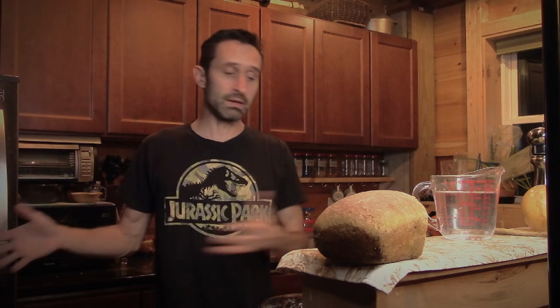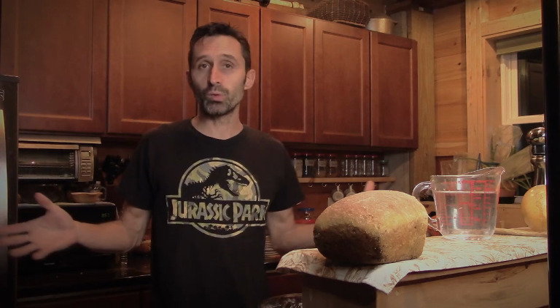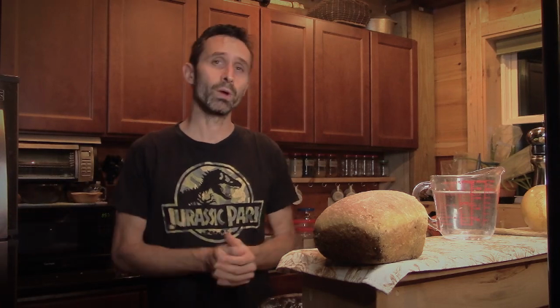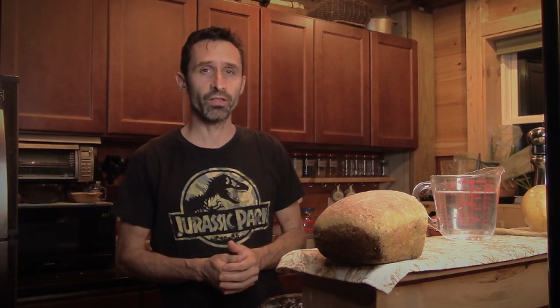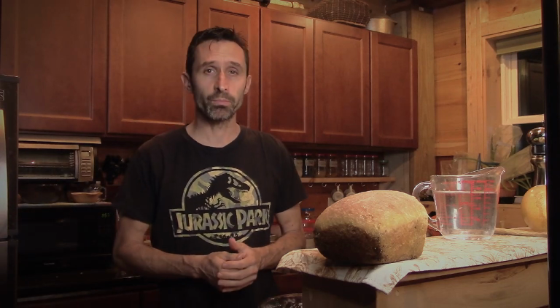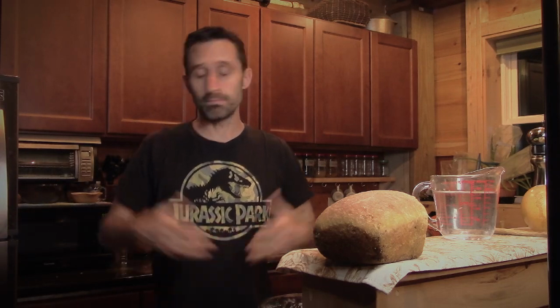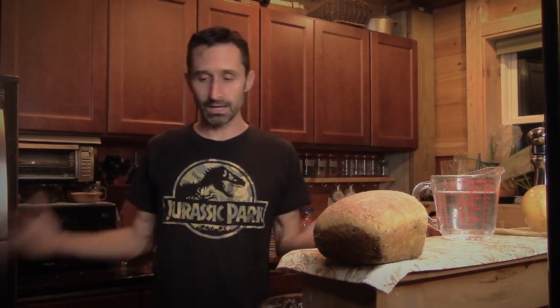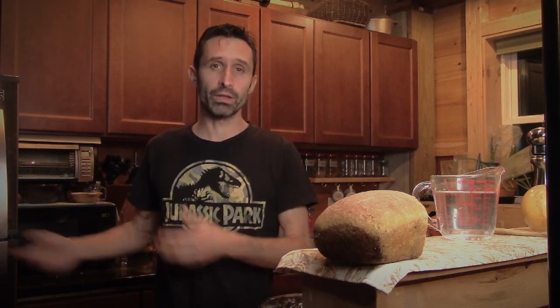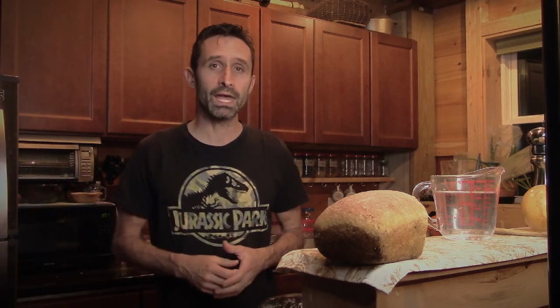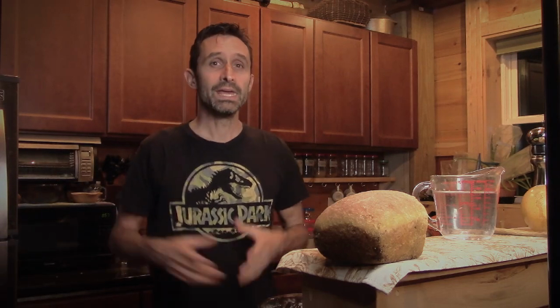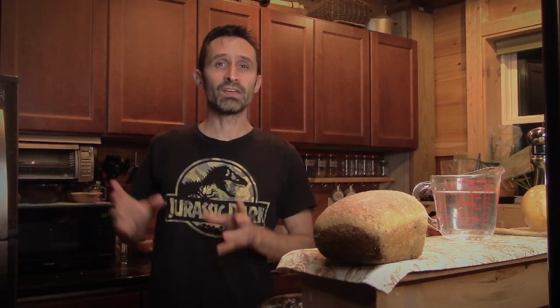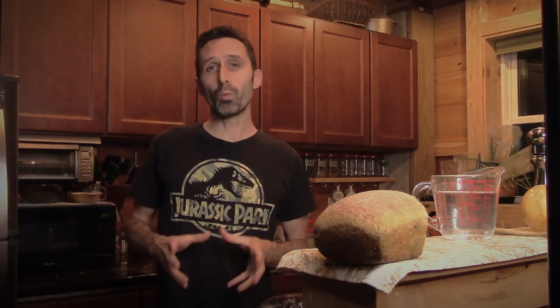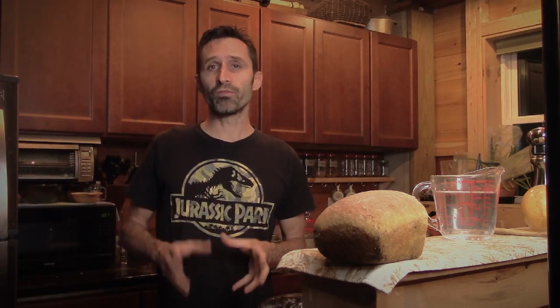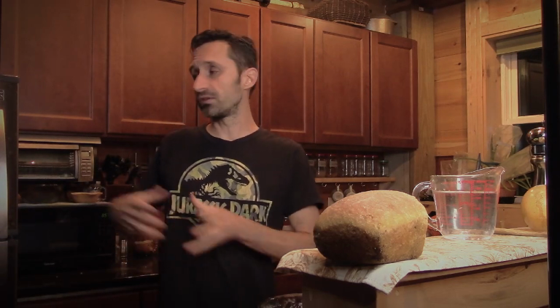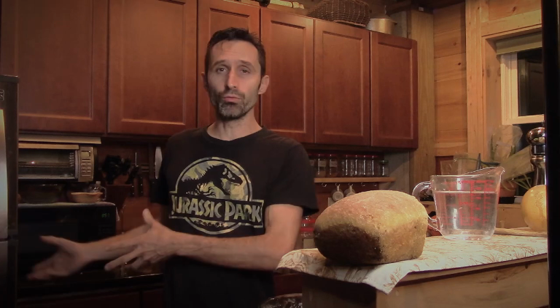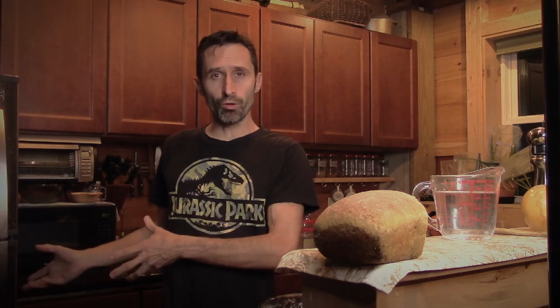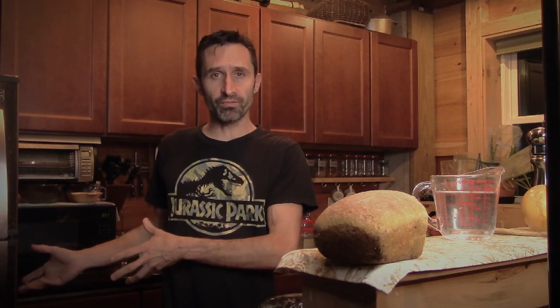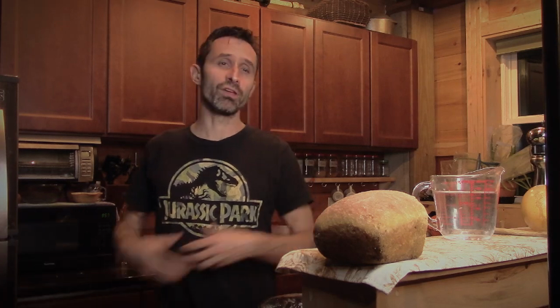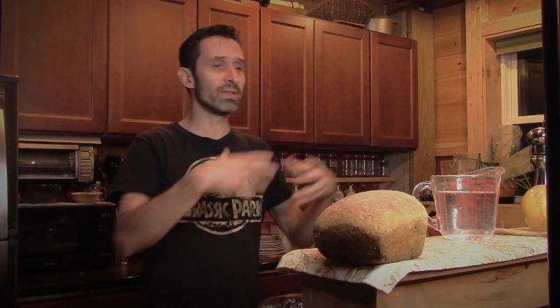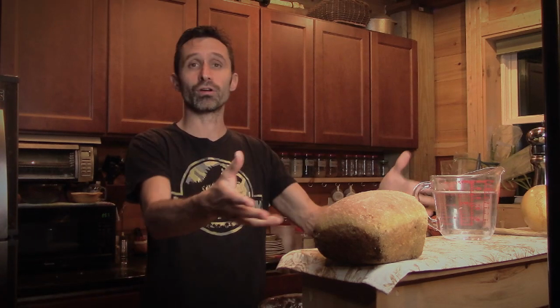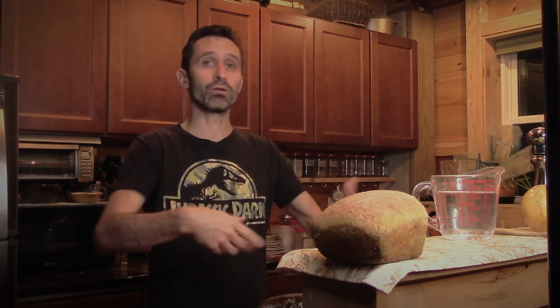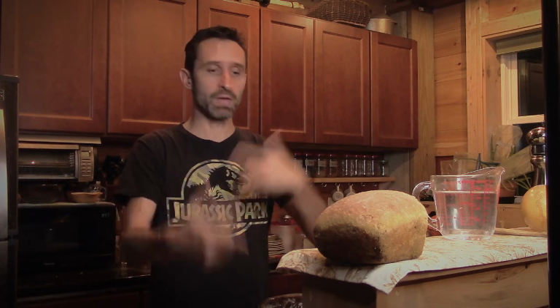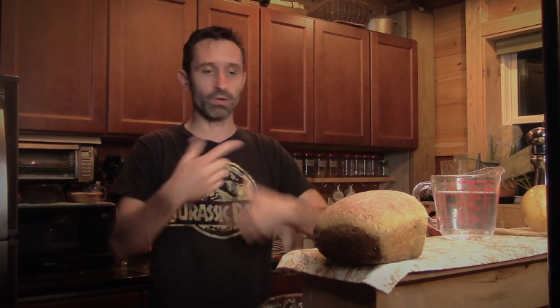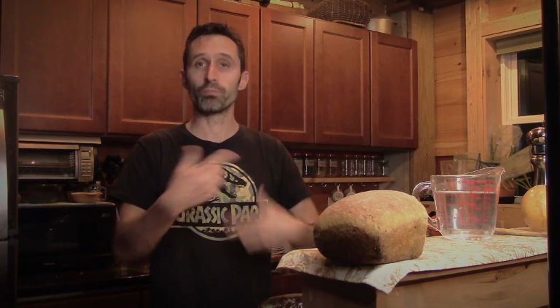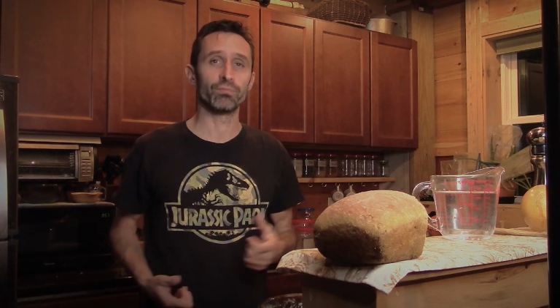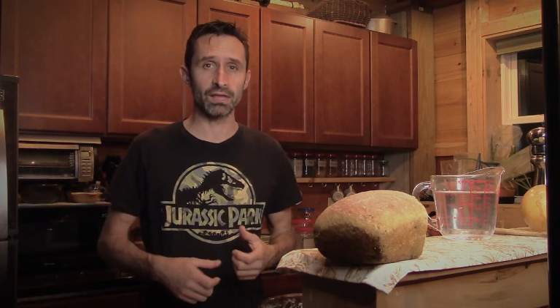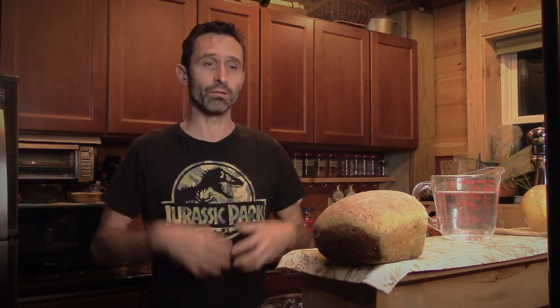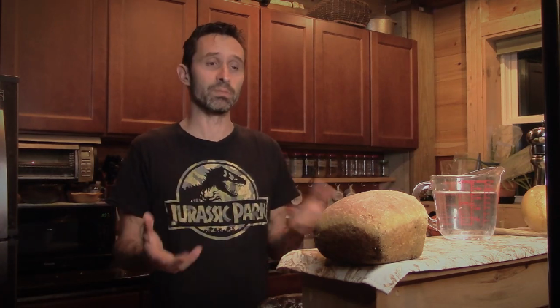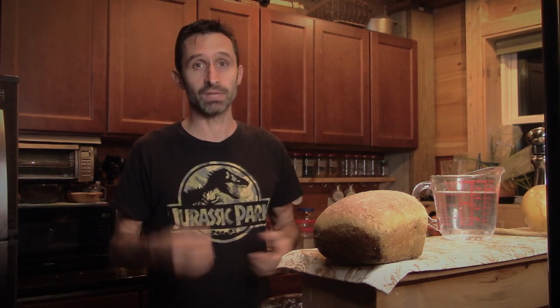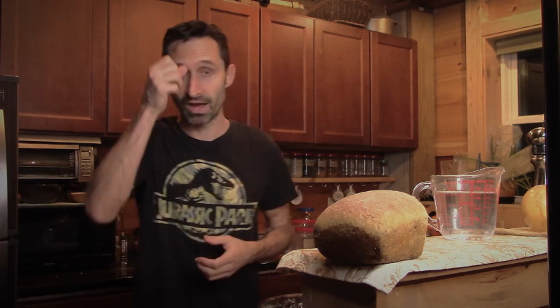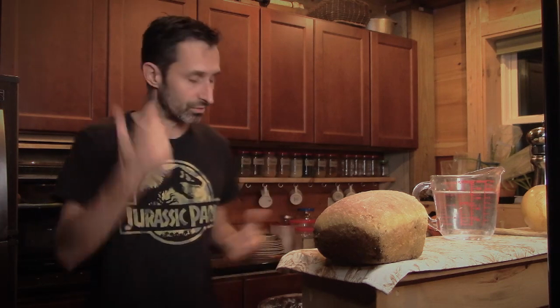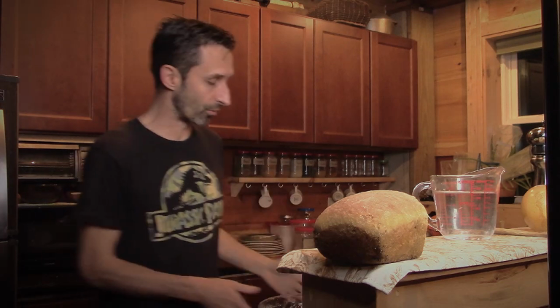Next week when I want to make another loaf of bread I can pull it out again. It takes about a week for it to grow in the fridge. If you leave it out on your counter, you can make a loaf of bread every day because it'll be seven times faster in terms of growing.